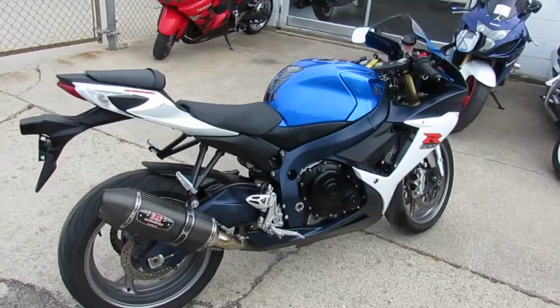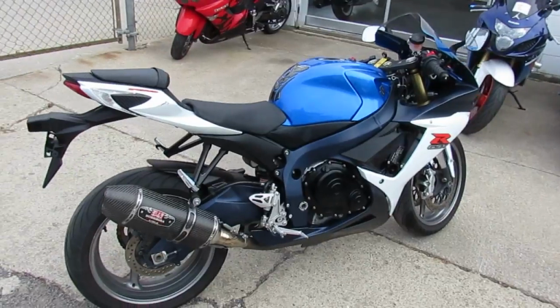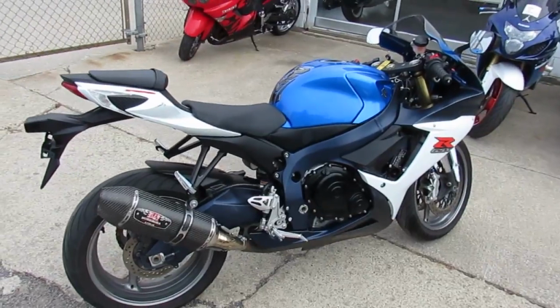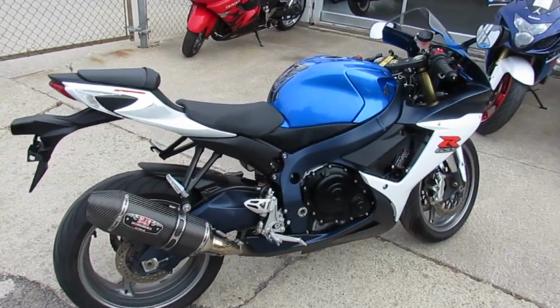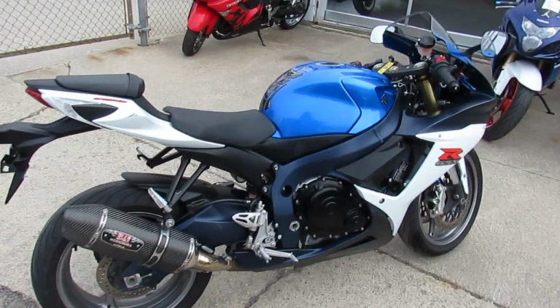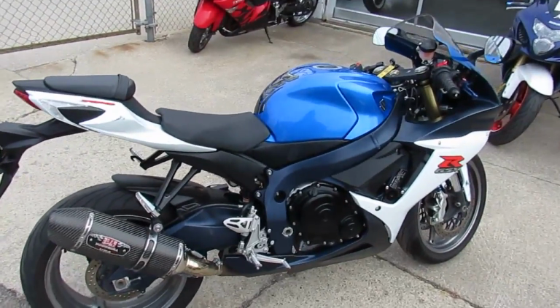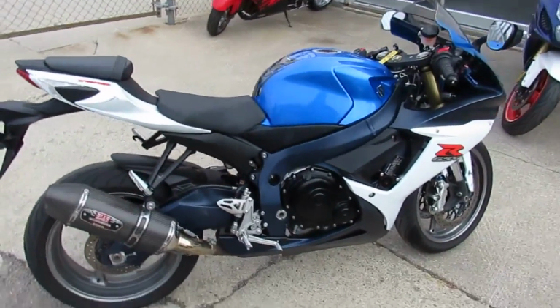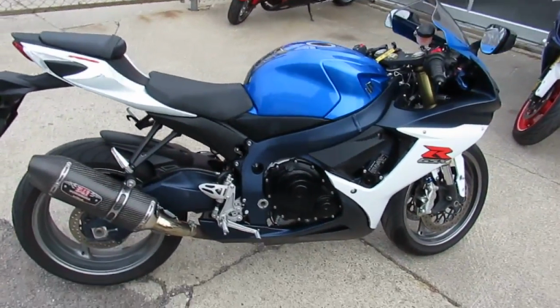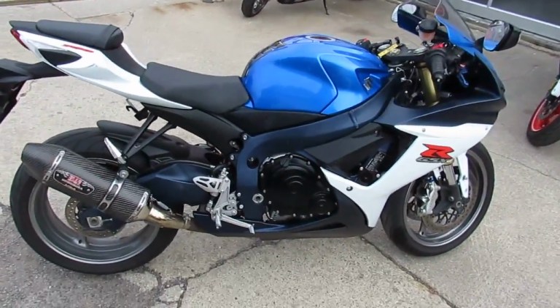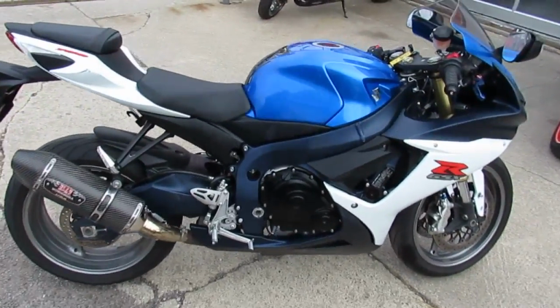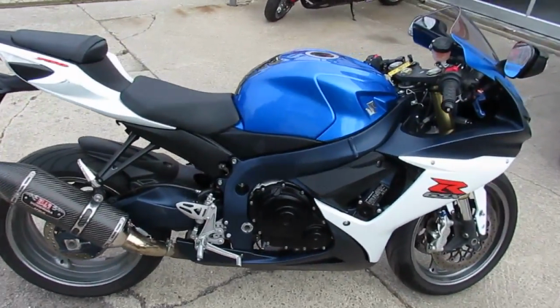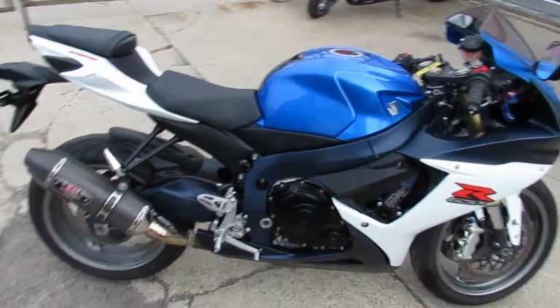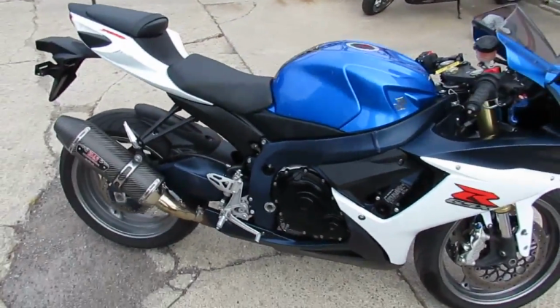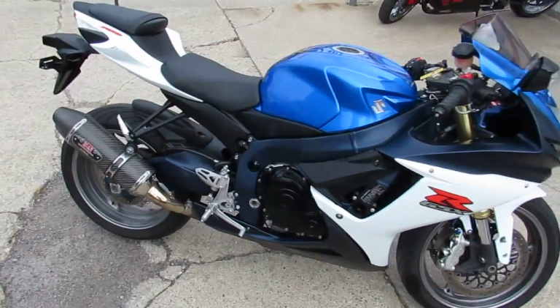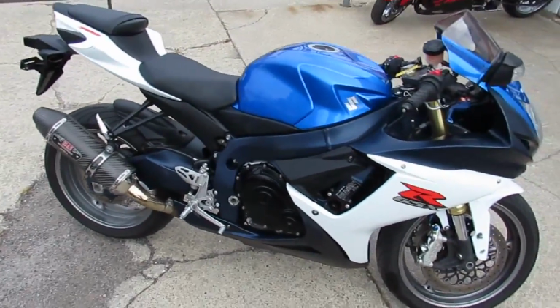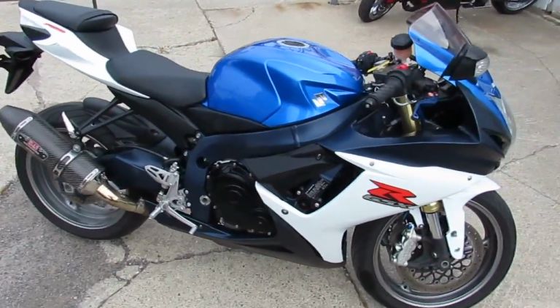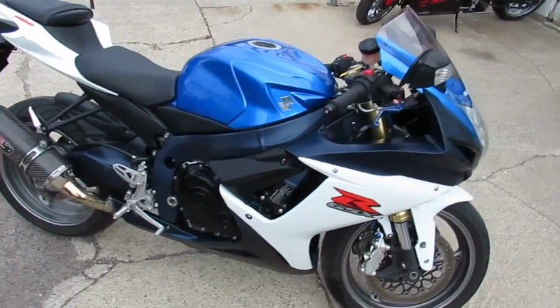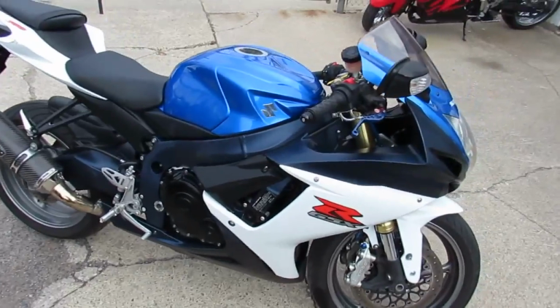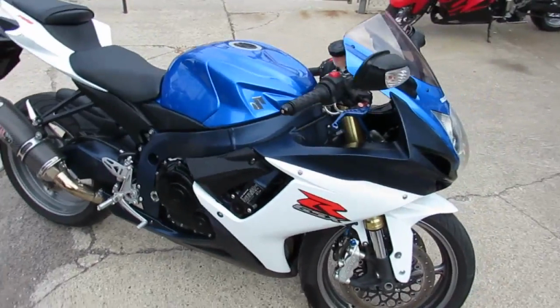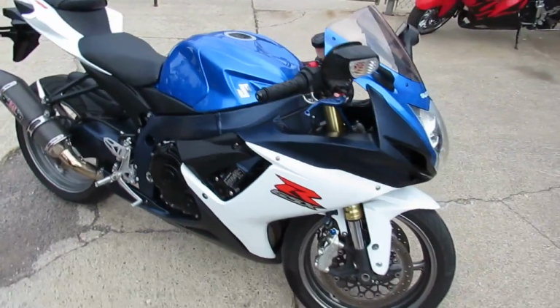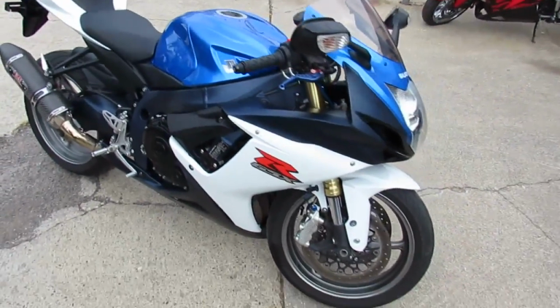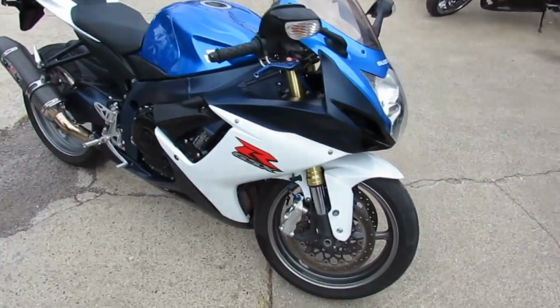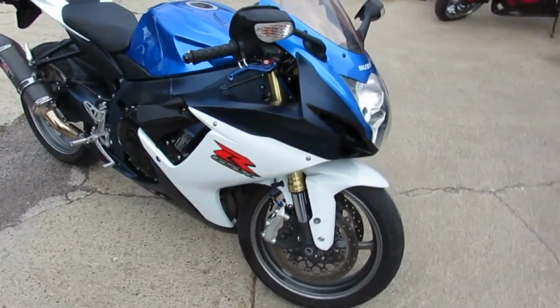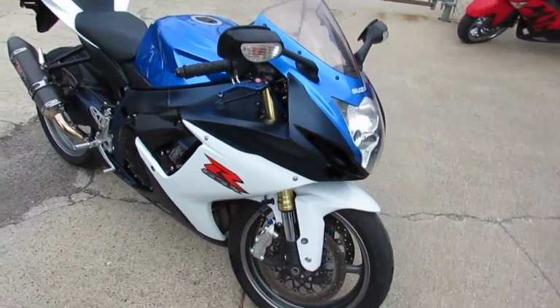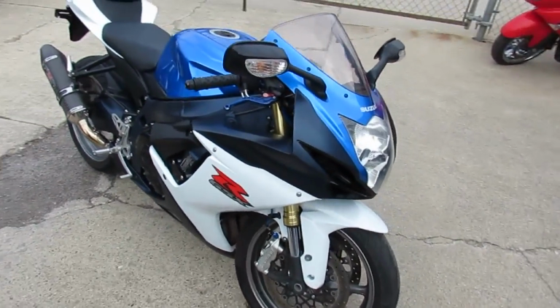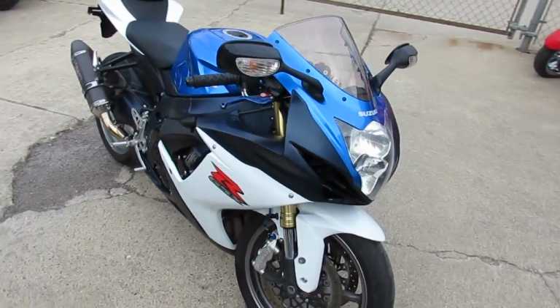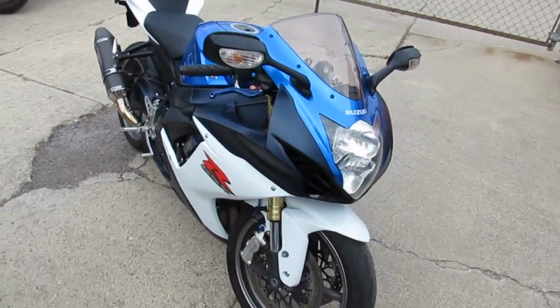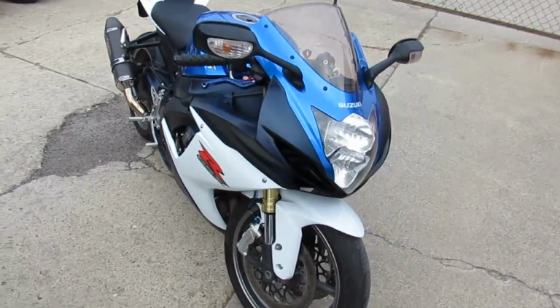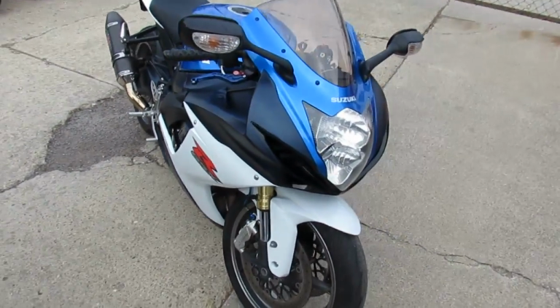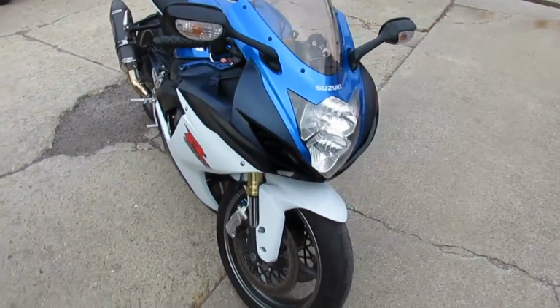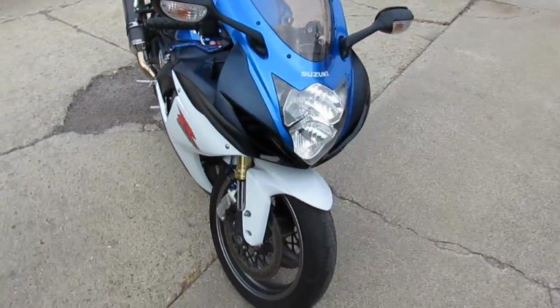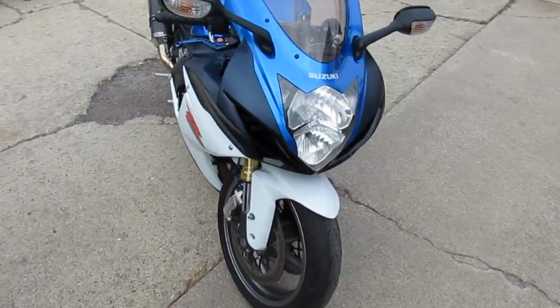Hey guys, it's ApprovalPowerSports.com here. Today I got a 2011 used Suzuki GSXR 750 for sale. Only $79.99.